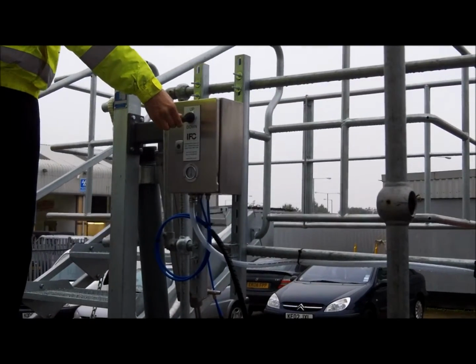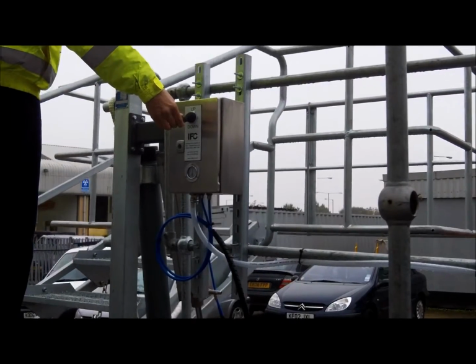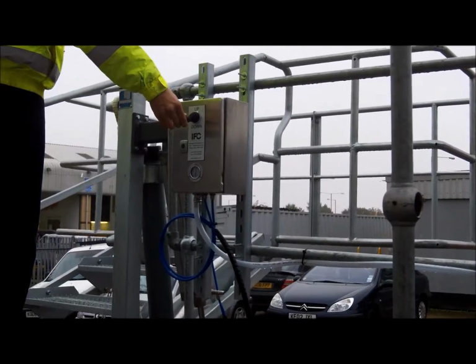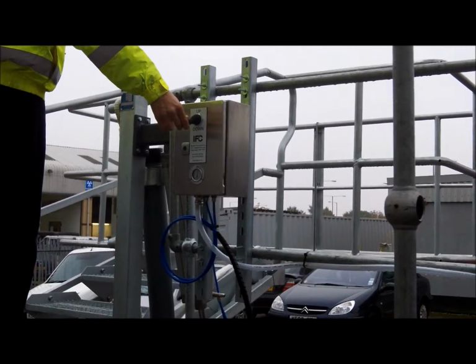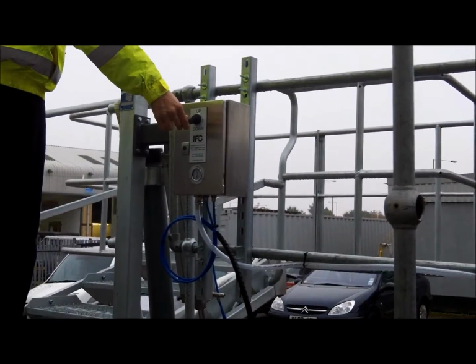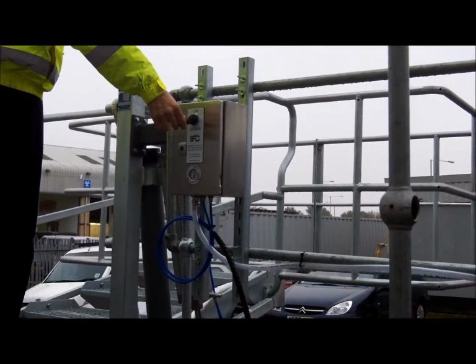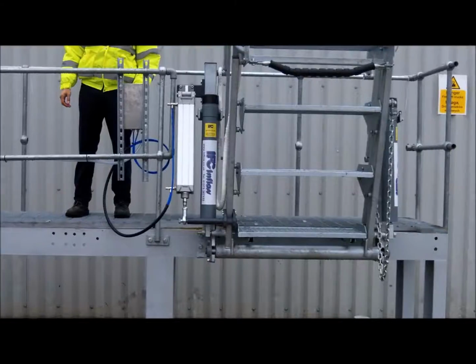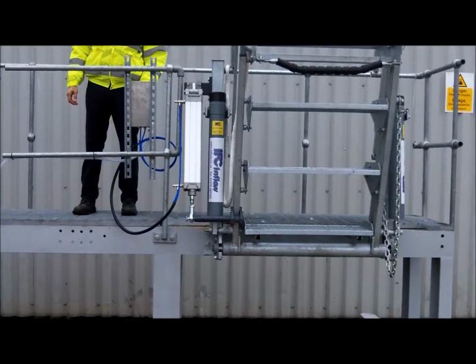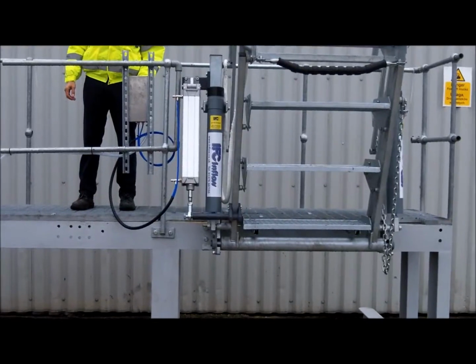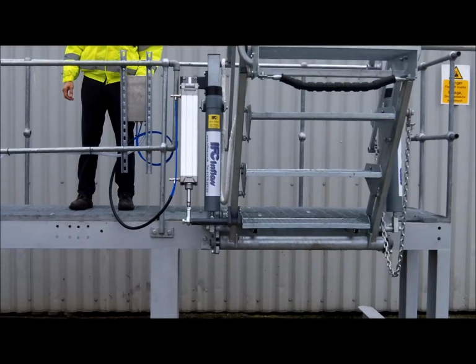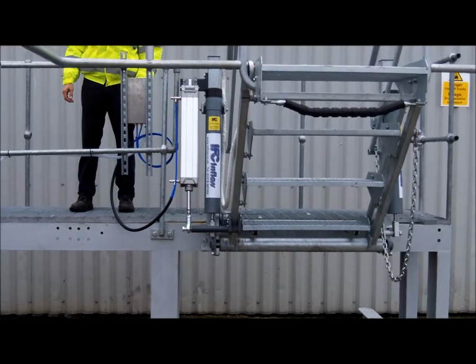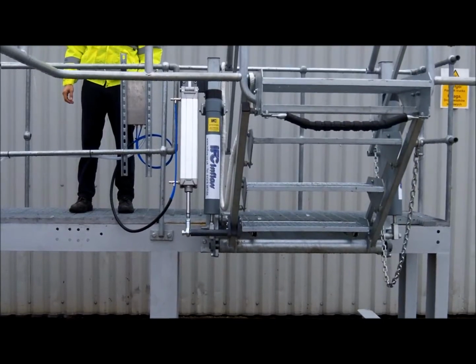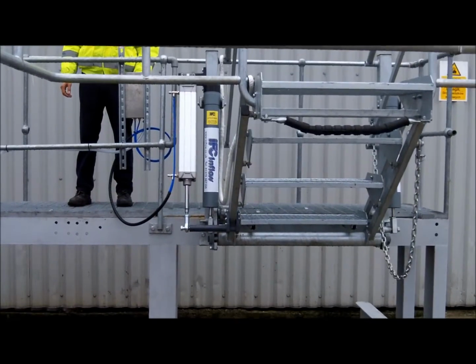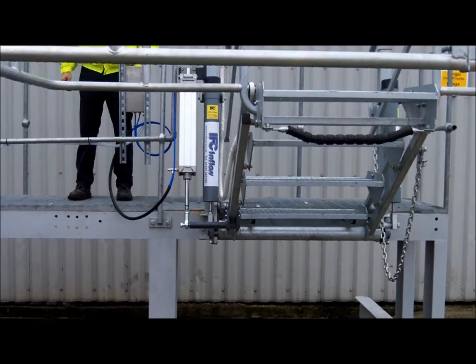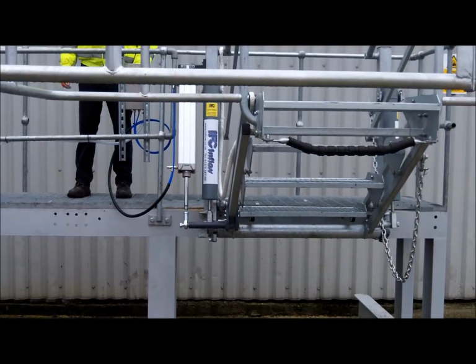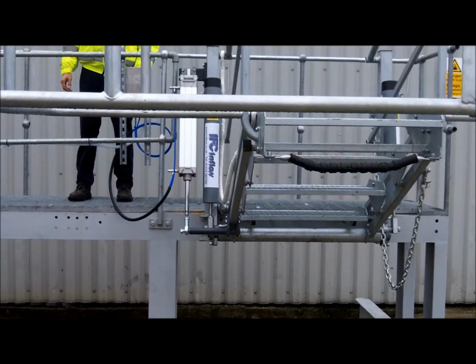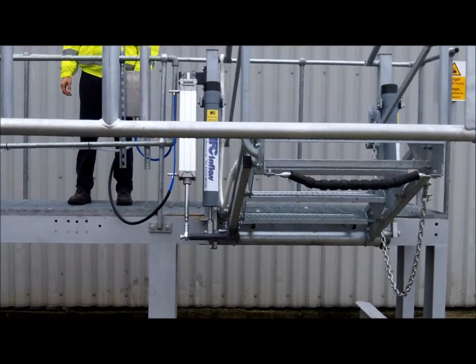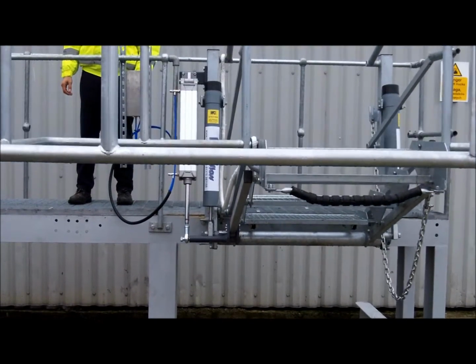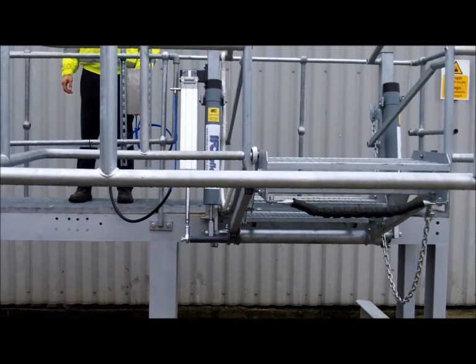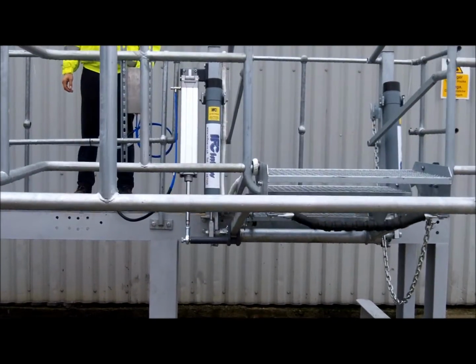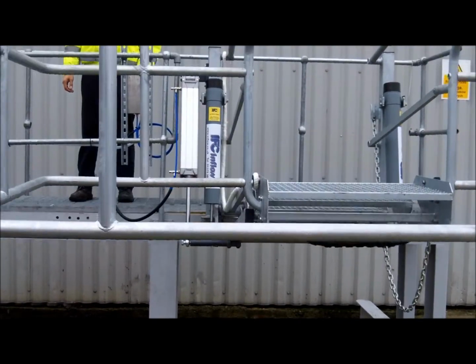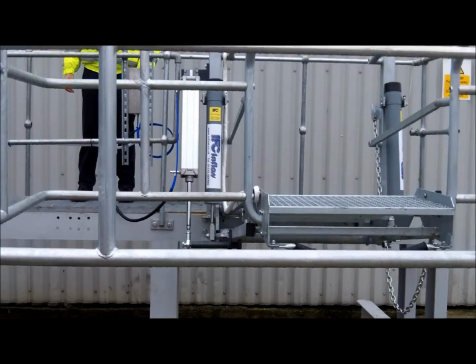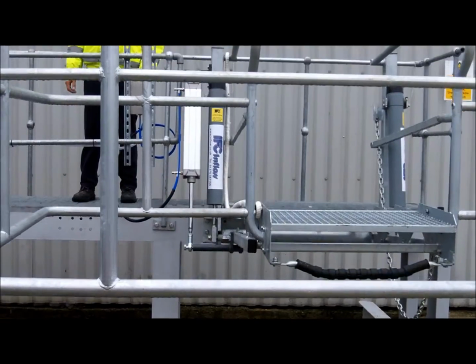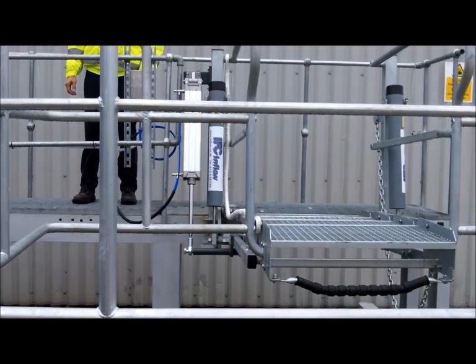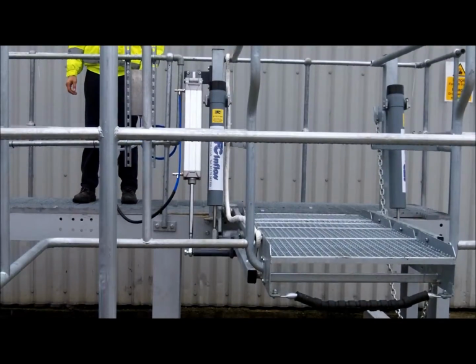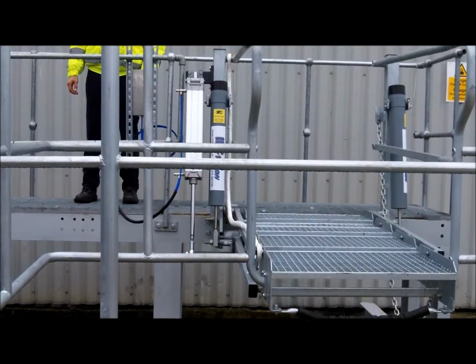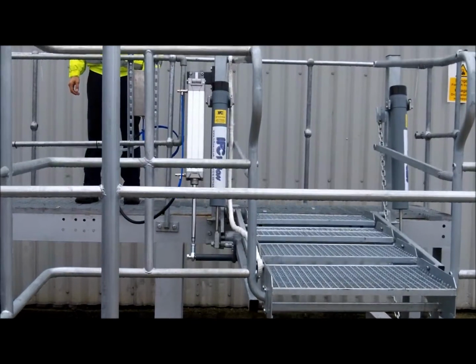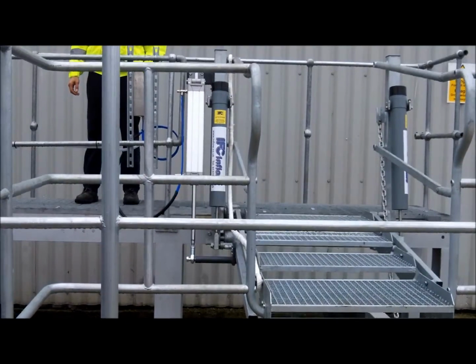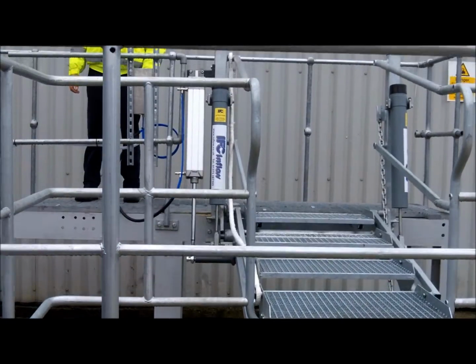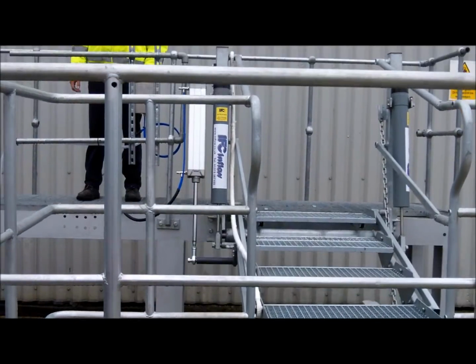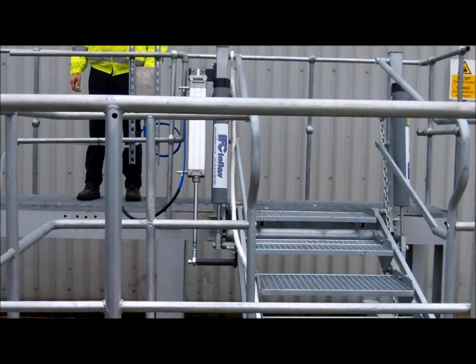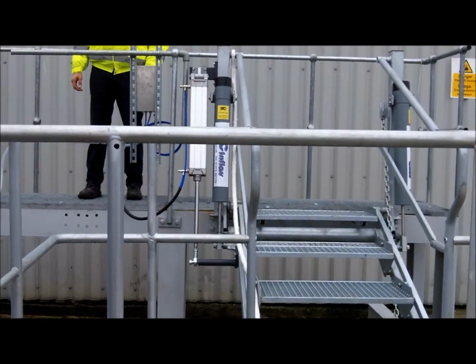which has a simple up-down lever operation for controlling the stairs. The control panel operates a powerful pneumatic valve connected directly to the stairs, which does the work of lifting and lowering.